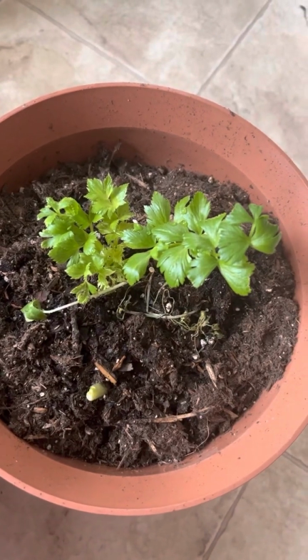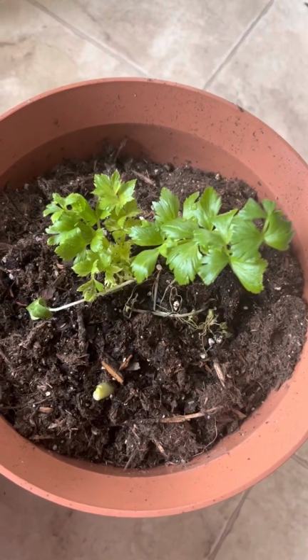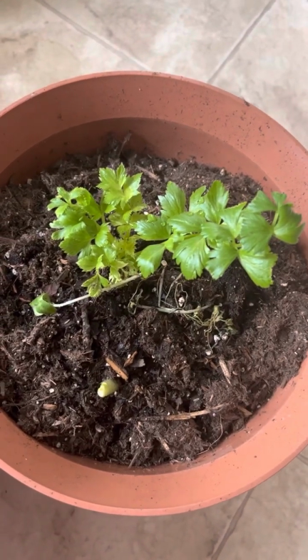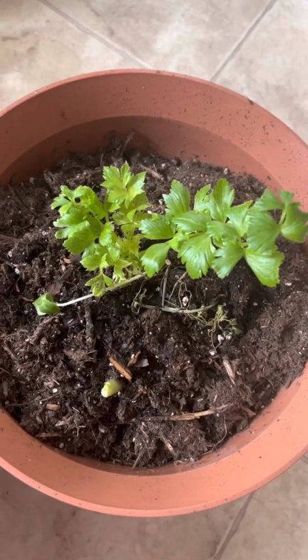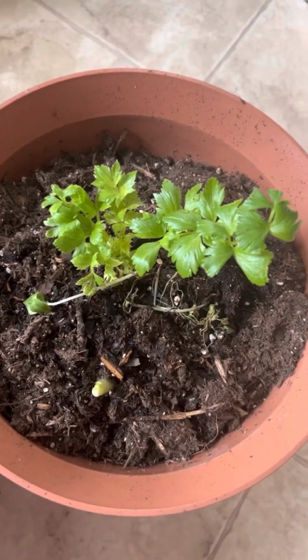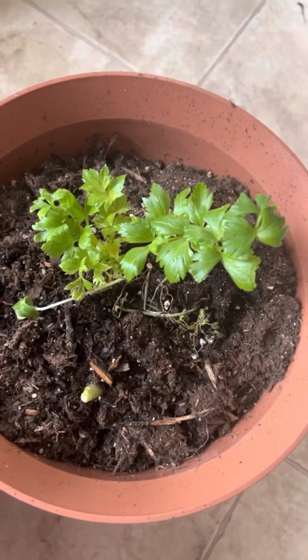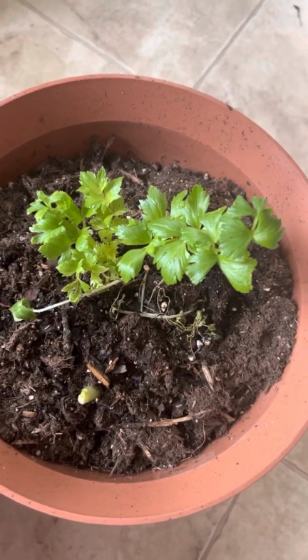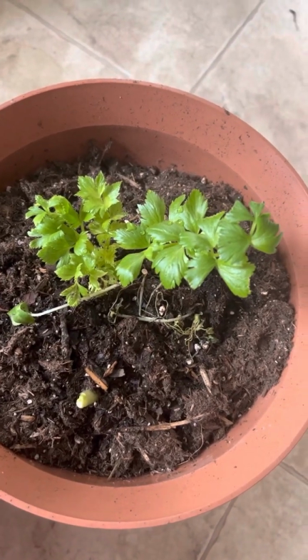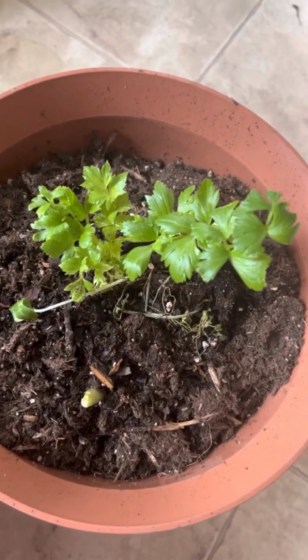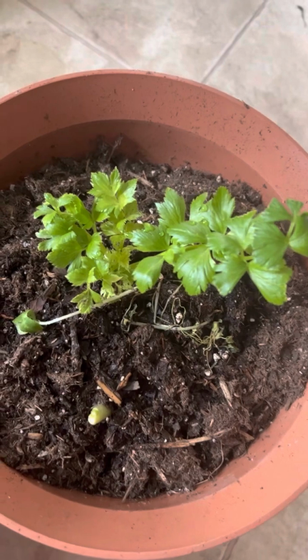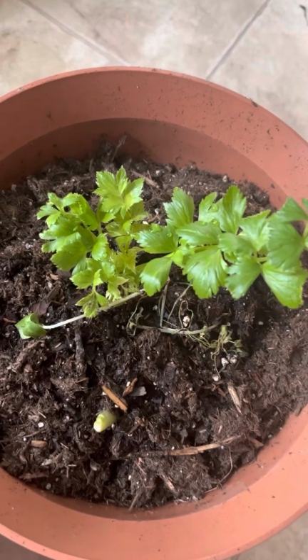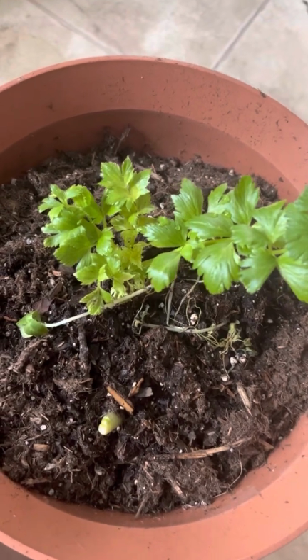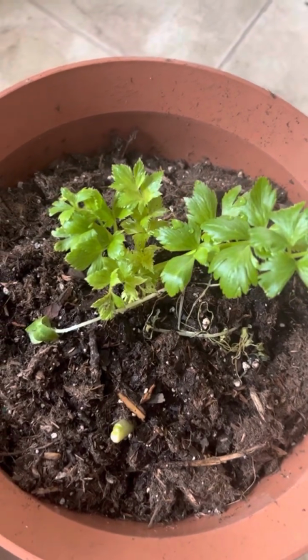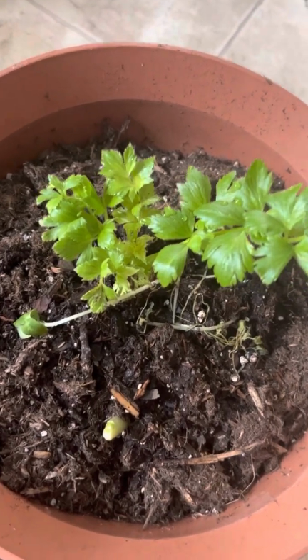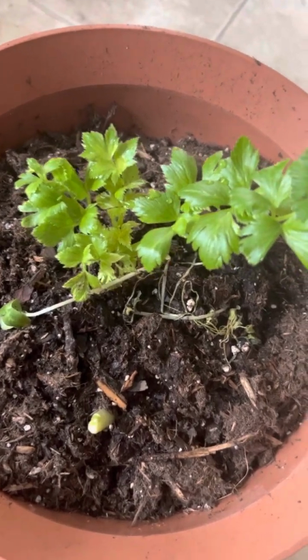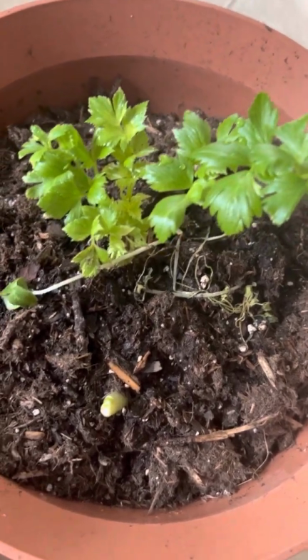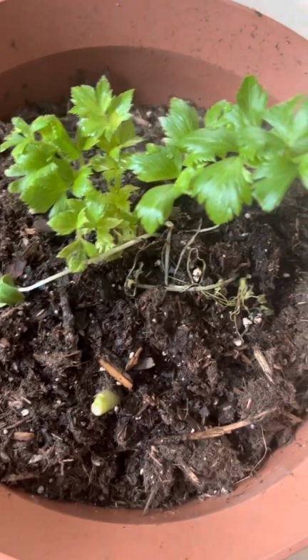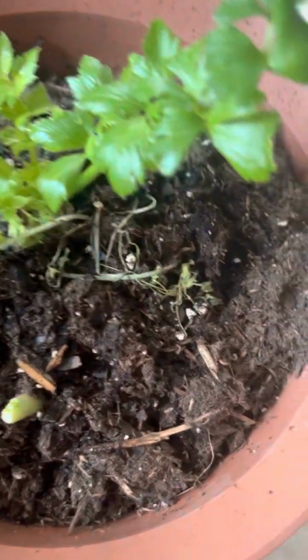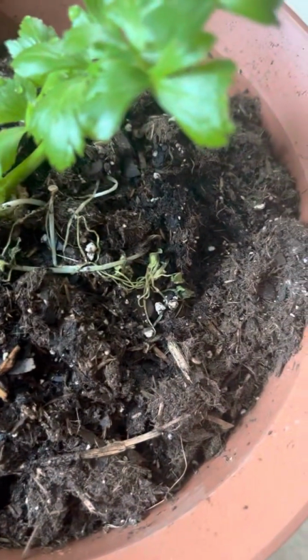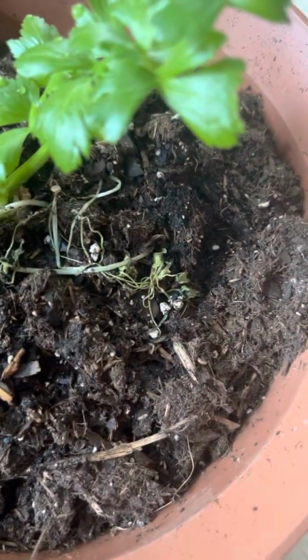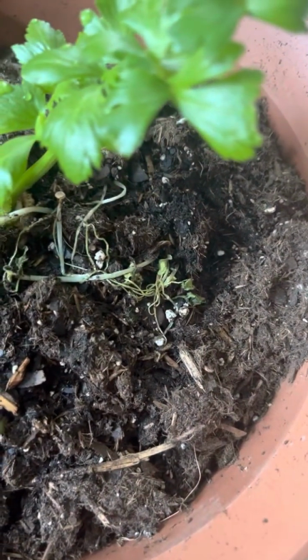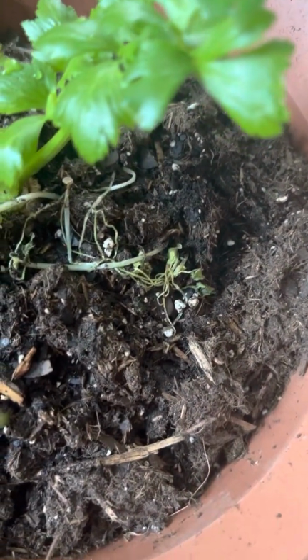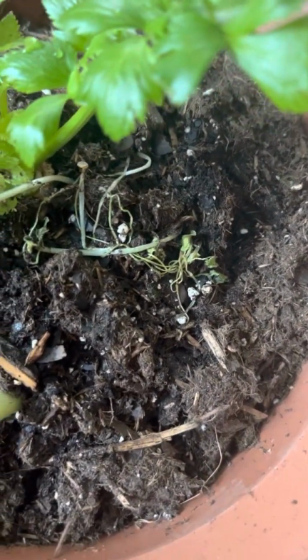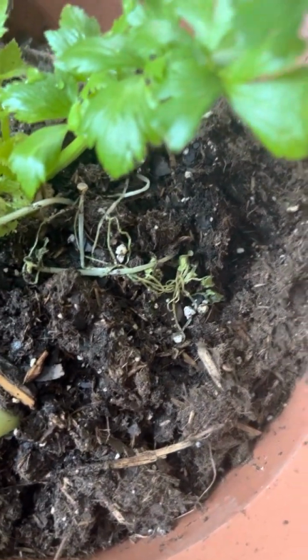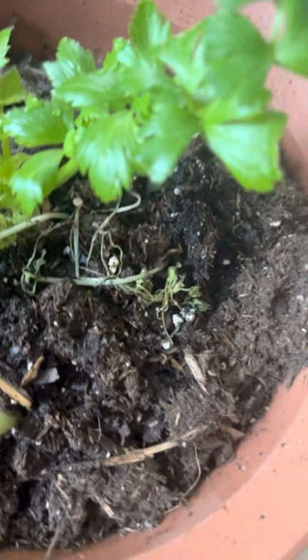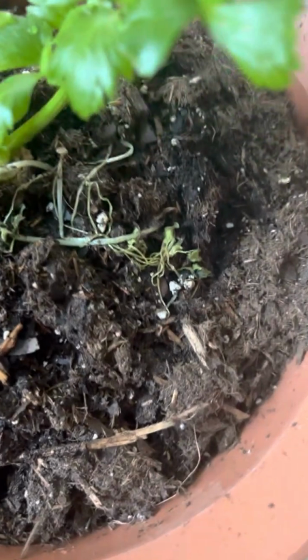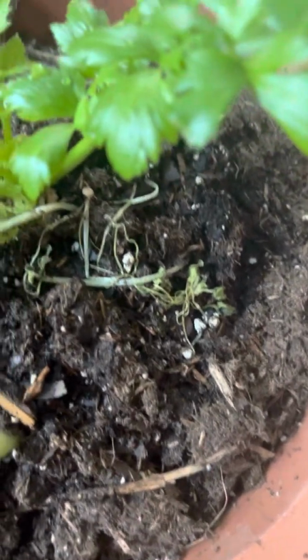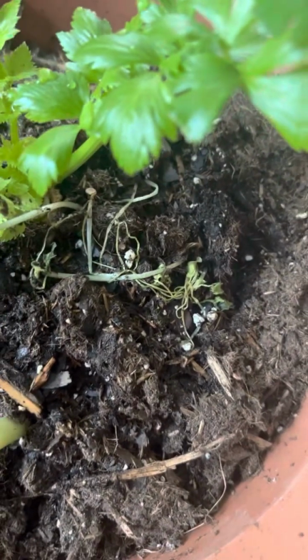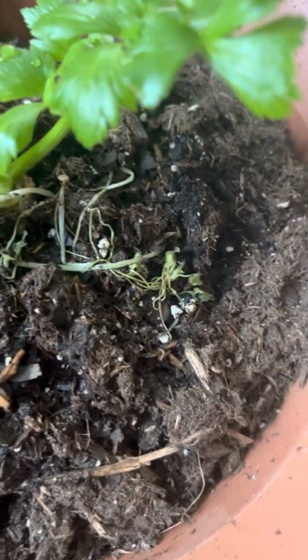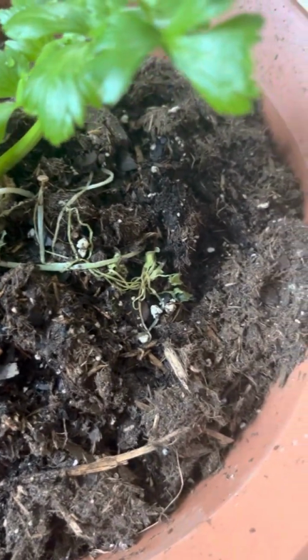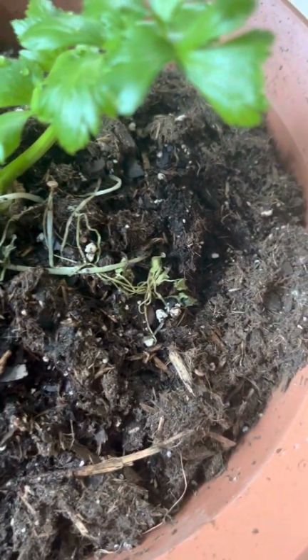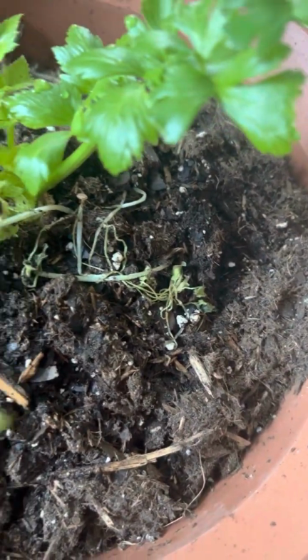This is Doretha. I just wanted to share what my celery was looking like. You see that my cucumbers in this pot — I tried to repot them, but it doesn't look like they made it.